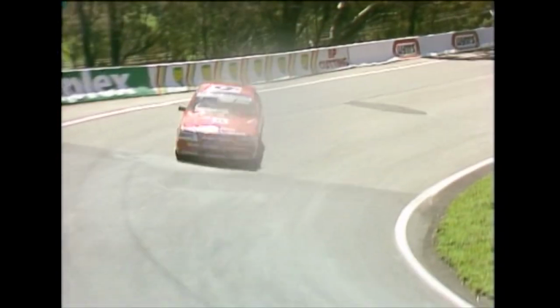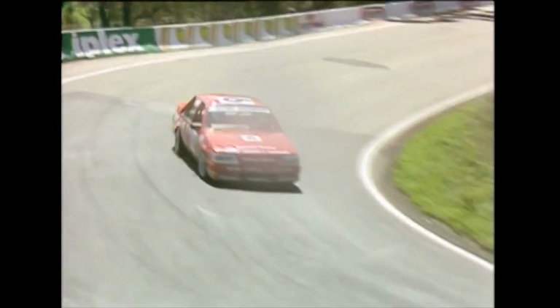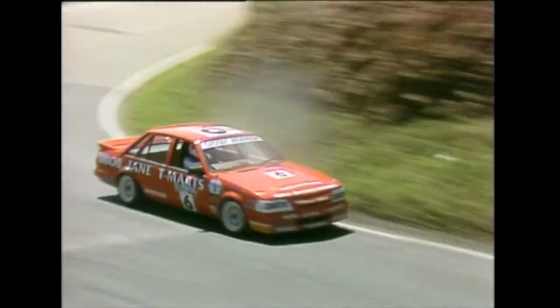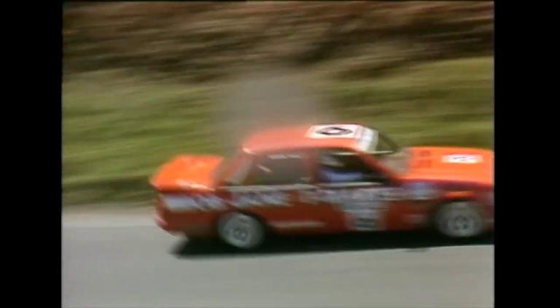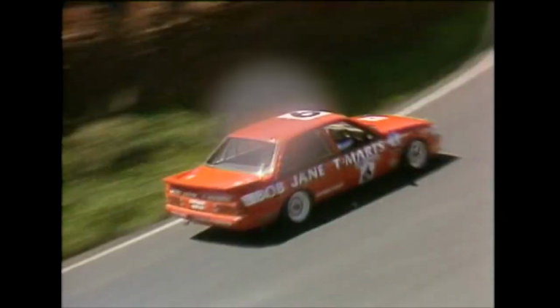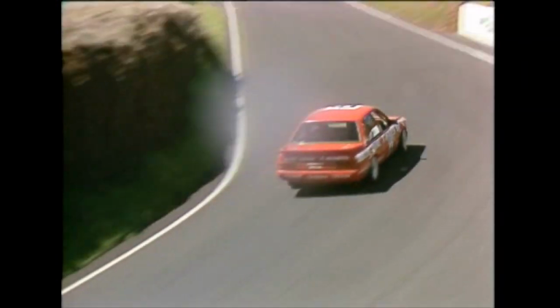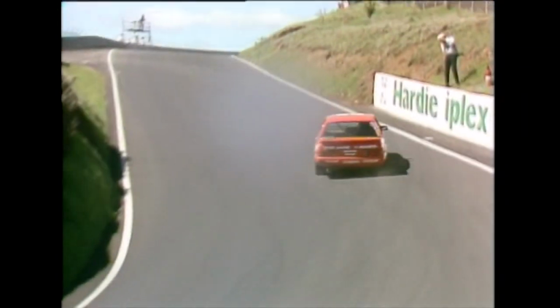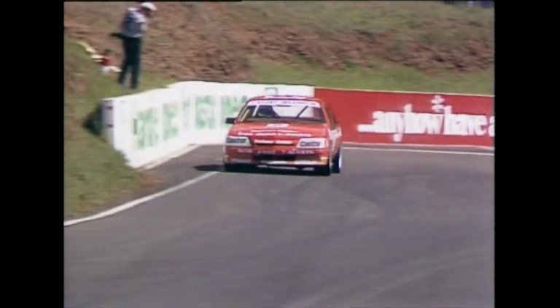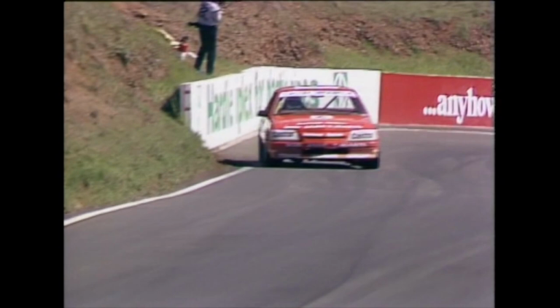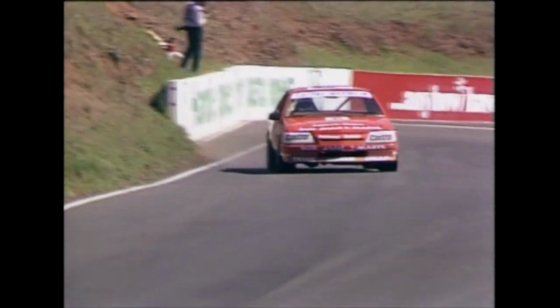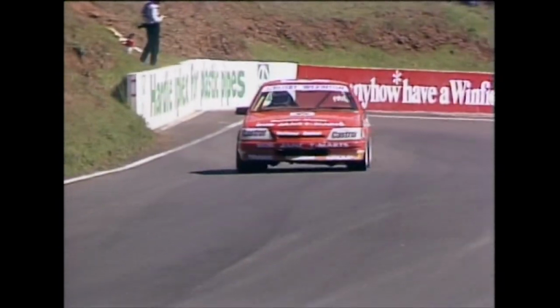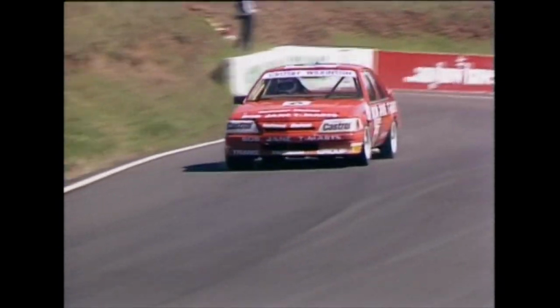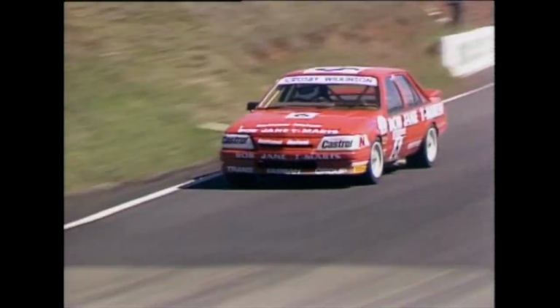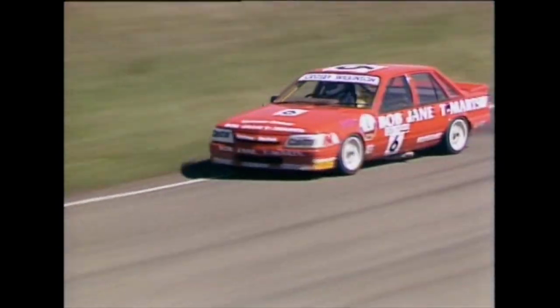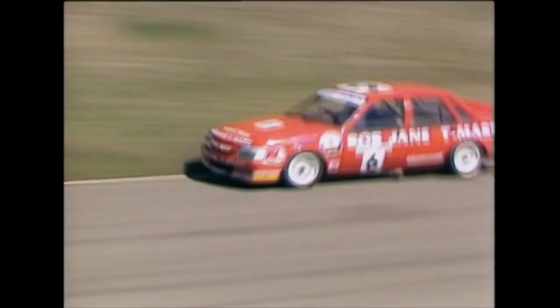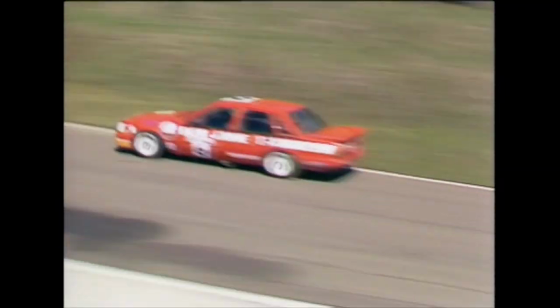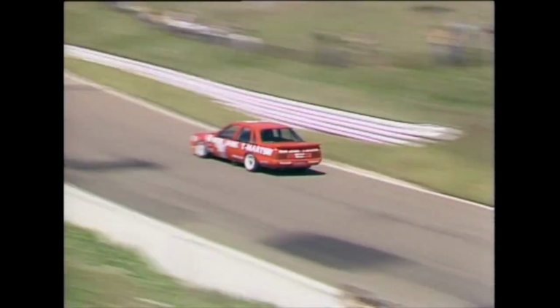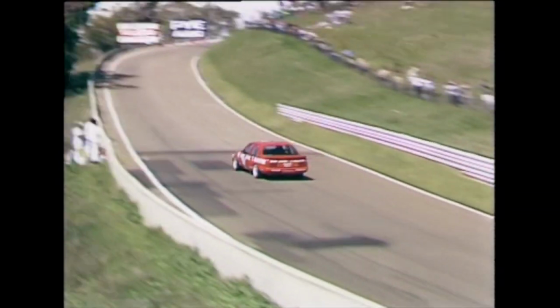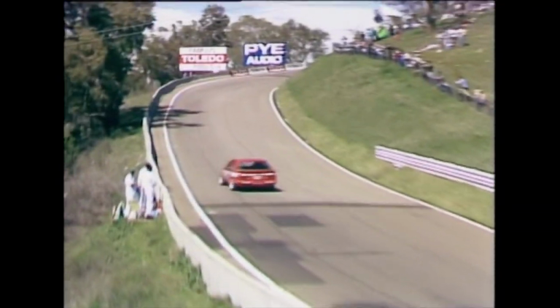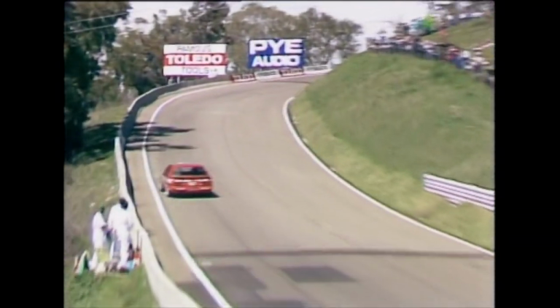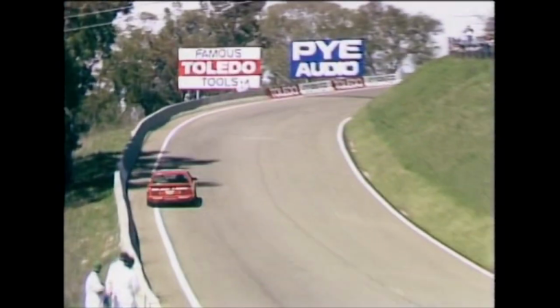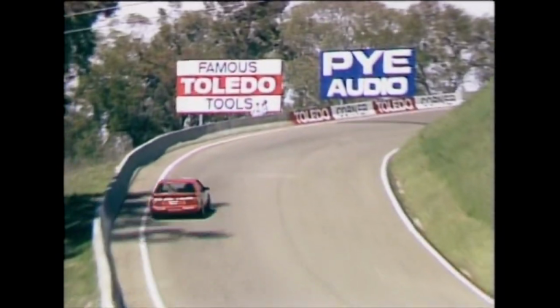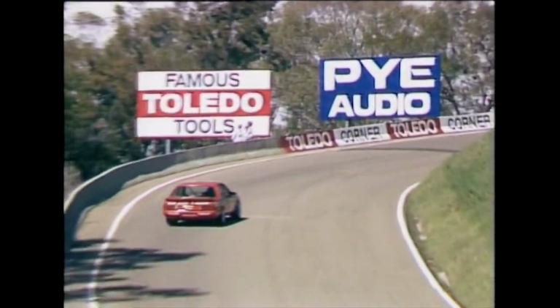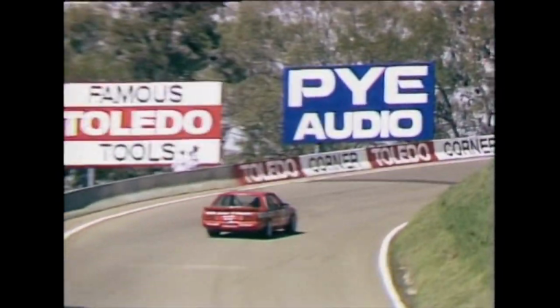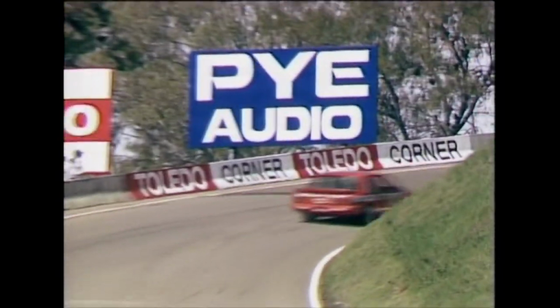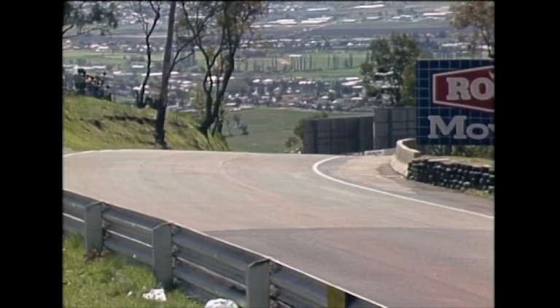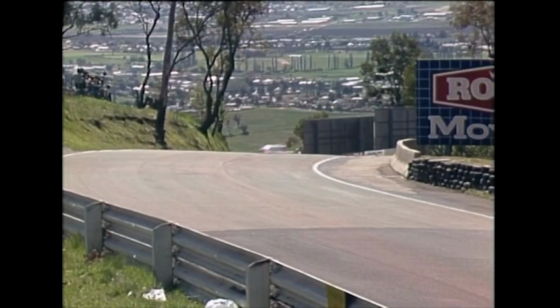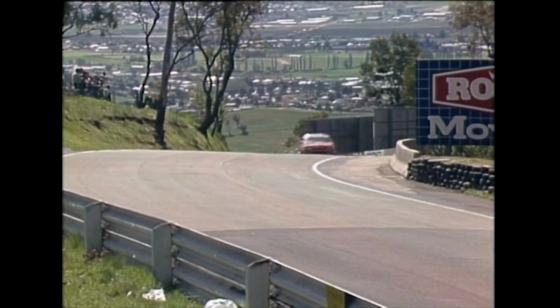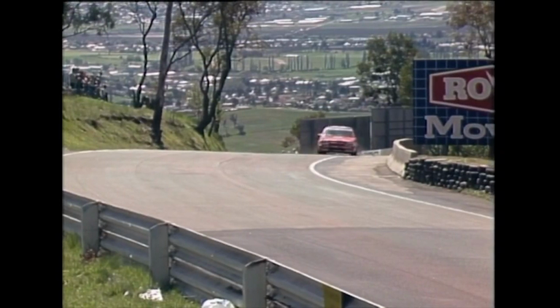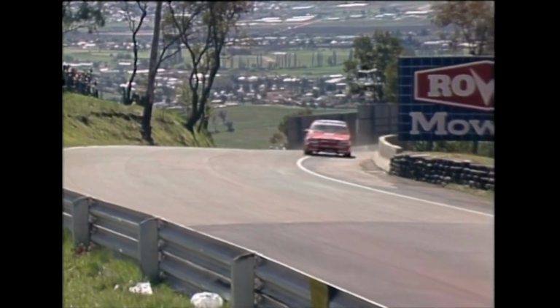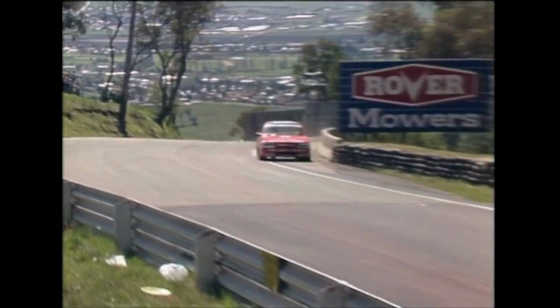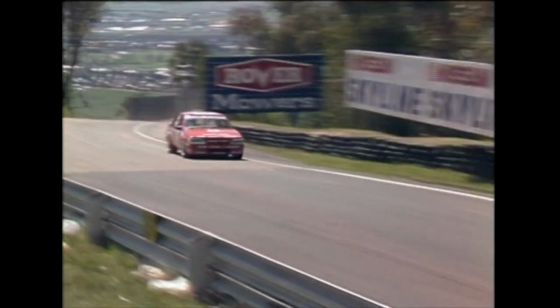Coming up to BP Cutting, working his way up to the top of the mountain. Last year's poll time of course at 2:18.82 to Tom Walkinshaw and the Jaguar — the cars are running just a little bit quicker this year. Over the top of the mountain.